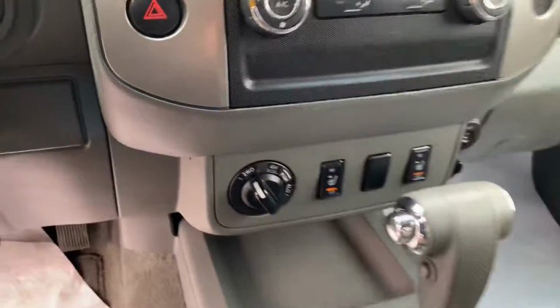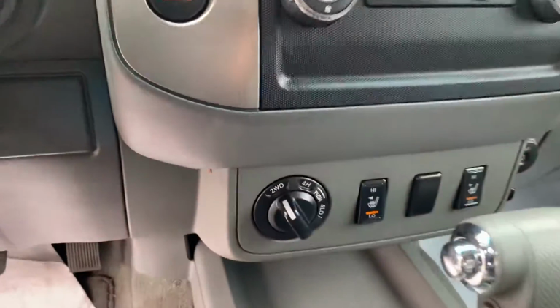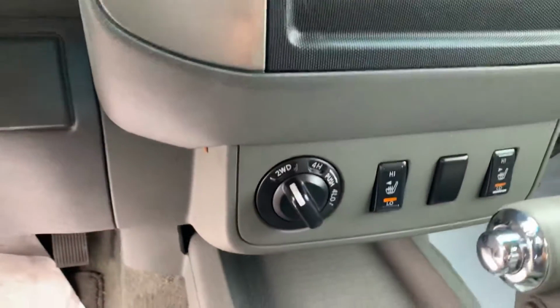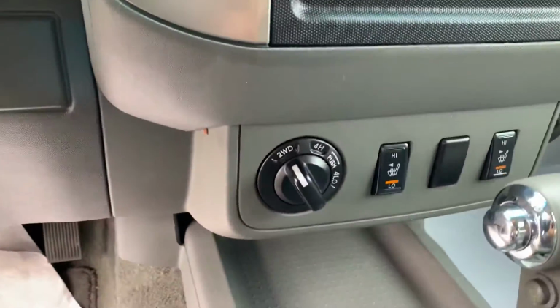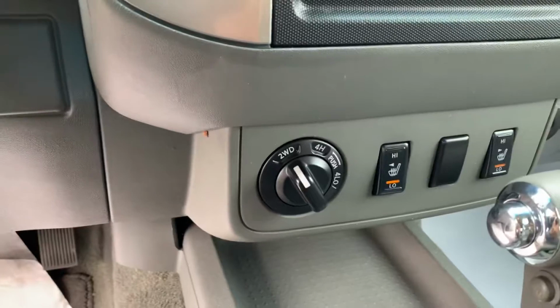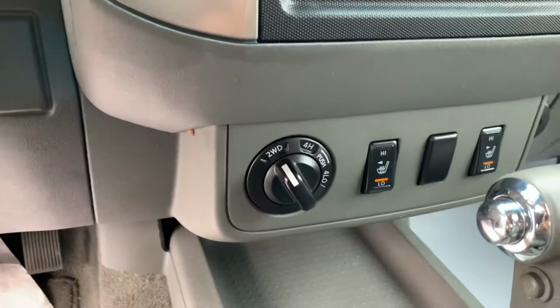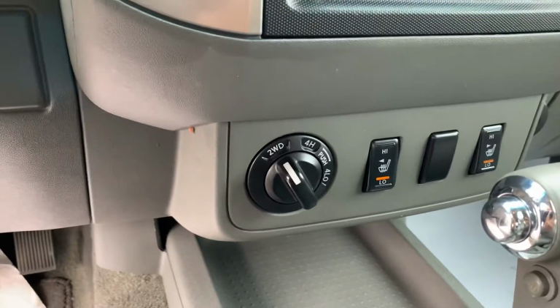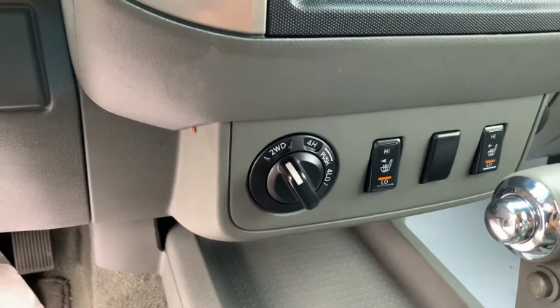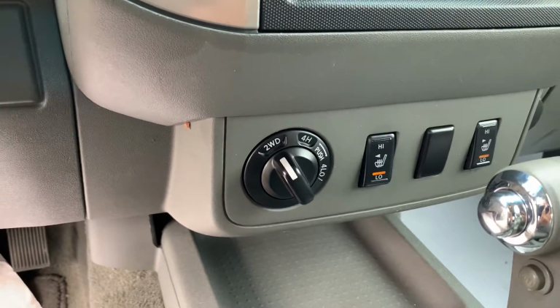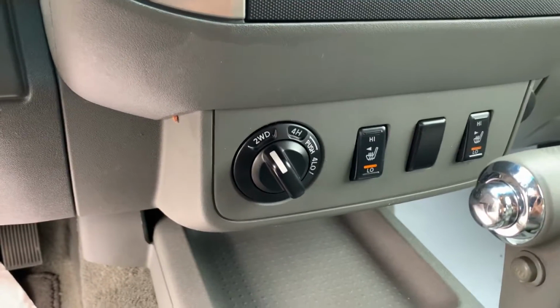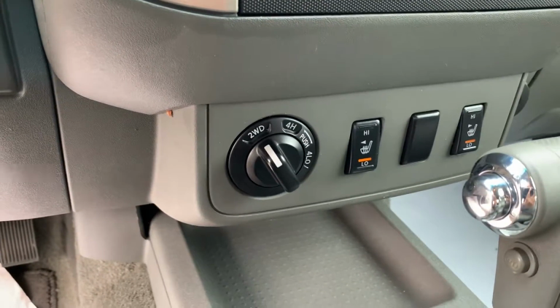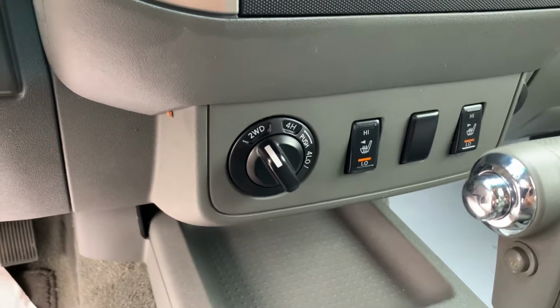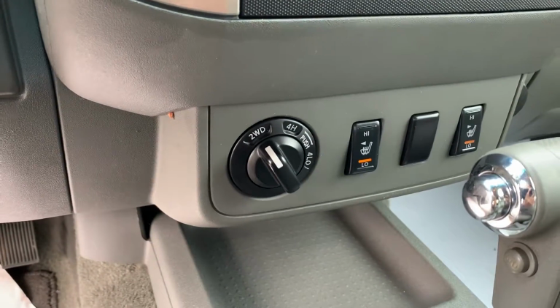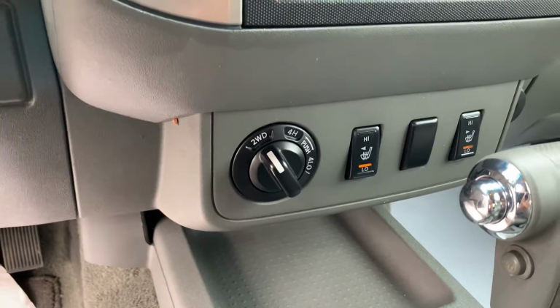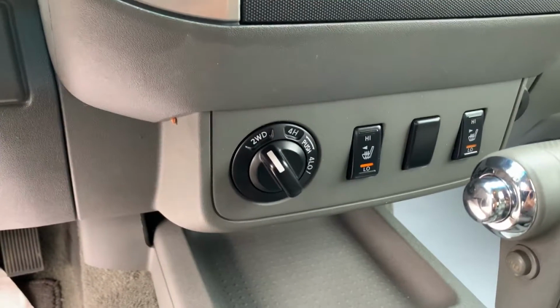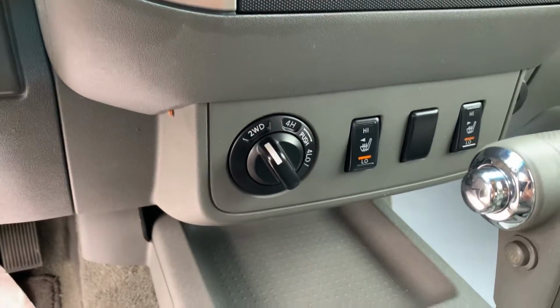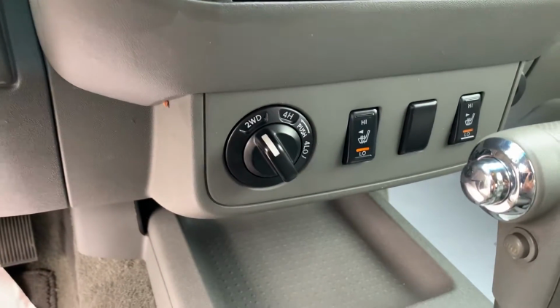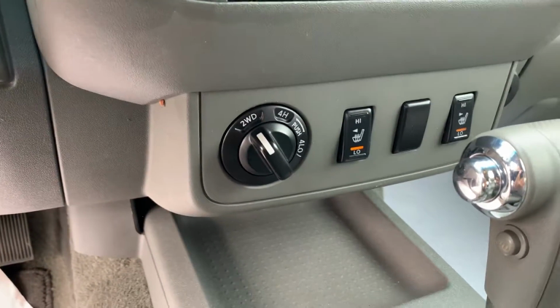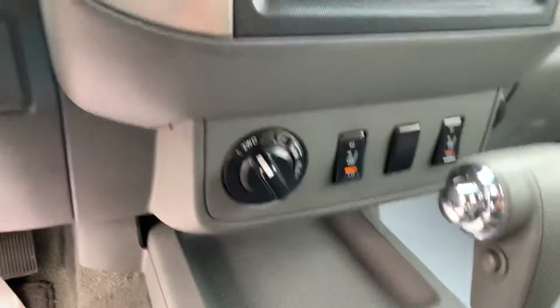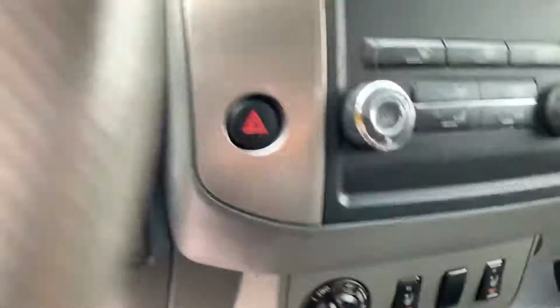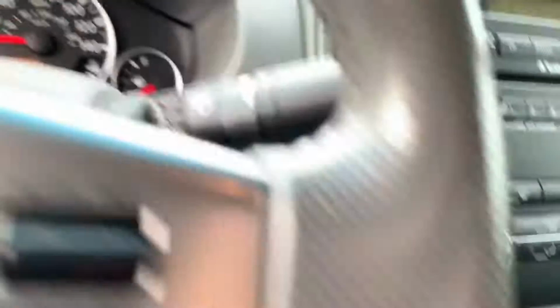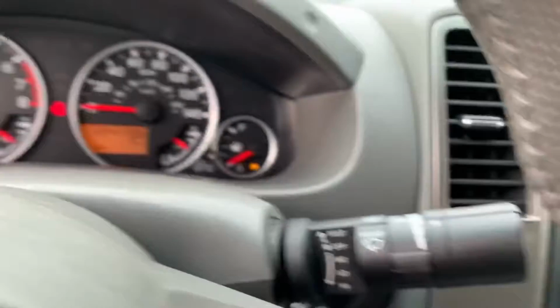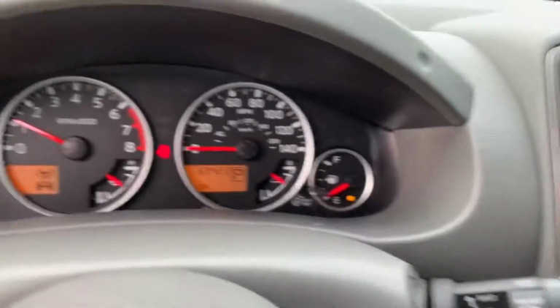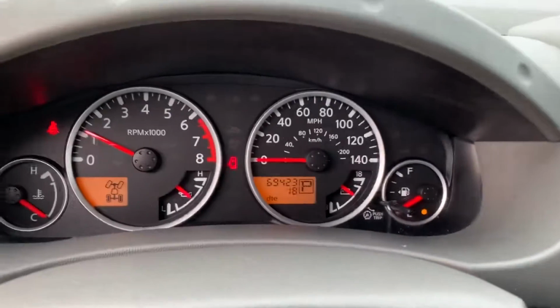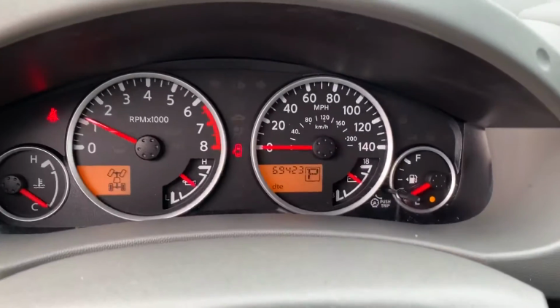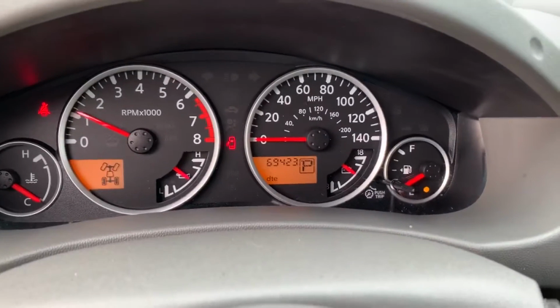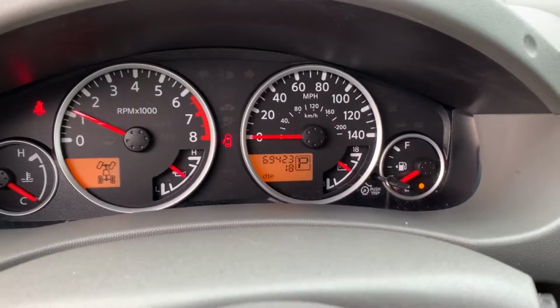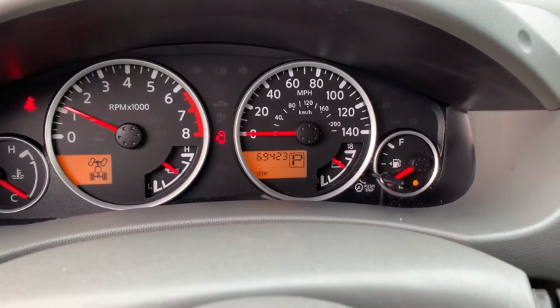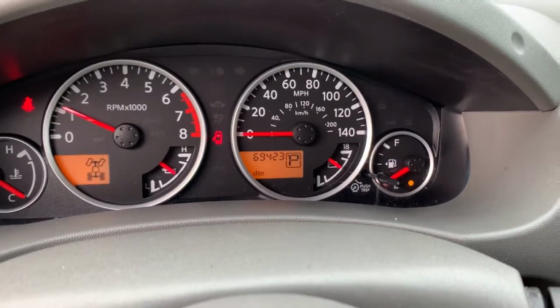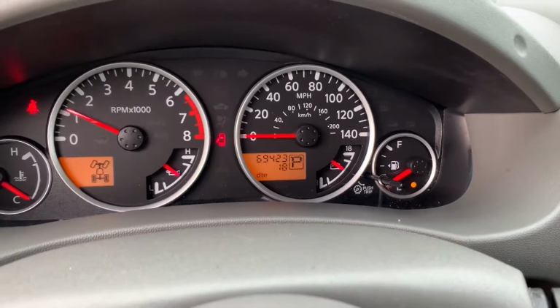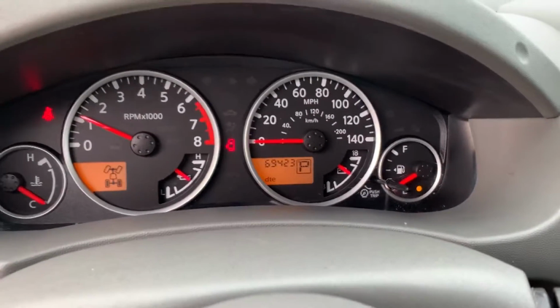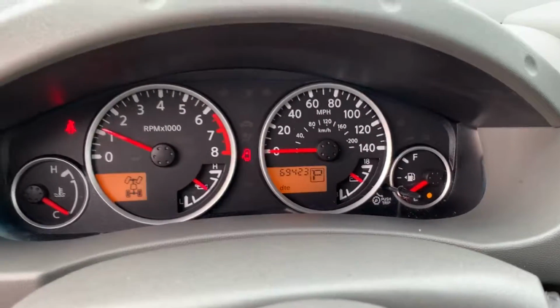Down here is also where your drivetrain controls are — two wheel, four wheel, four low. And there's your miles: 69,423.